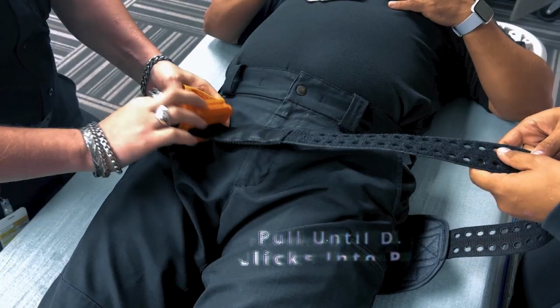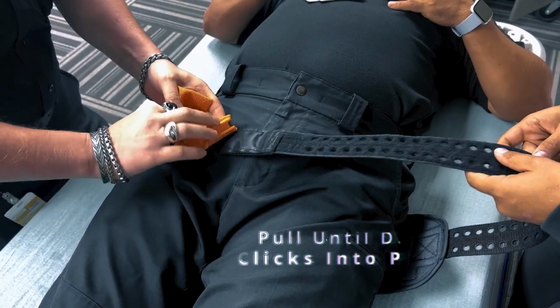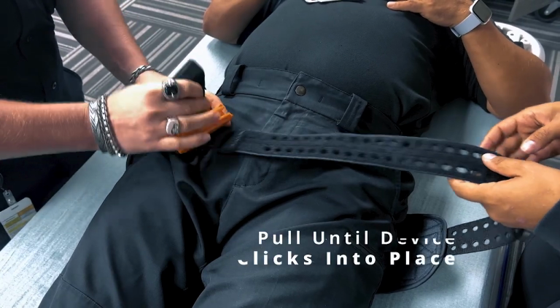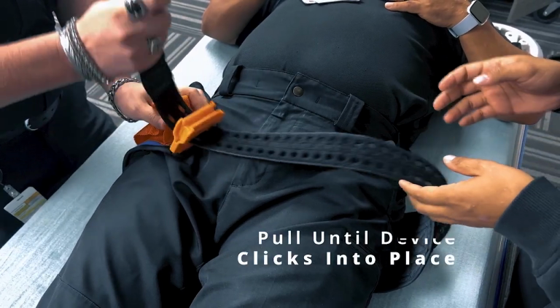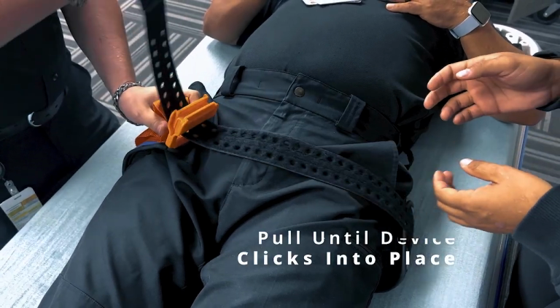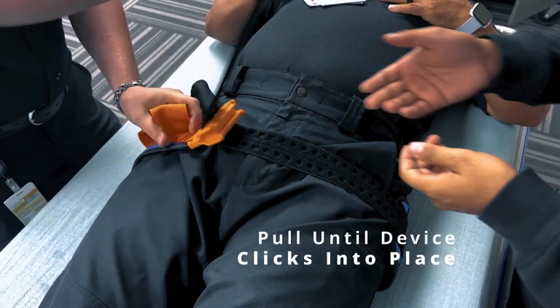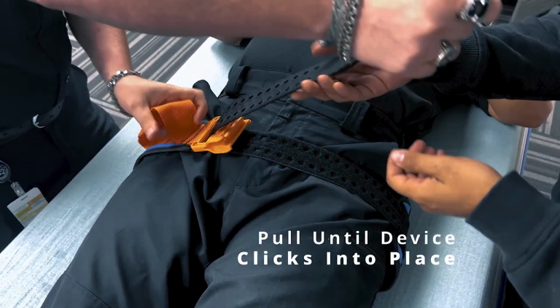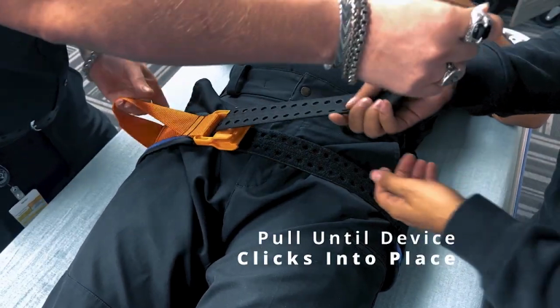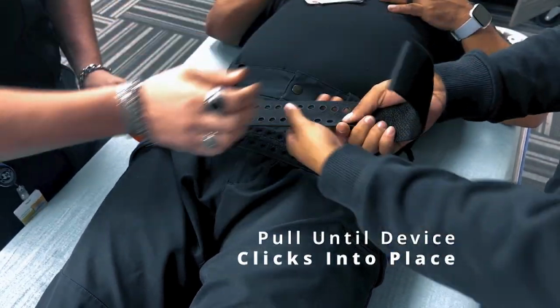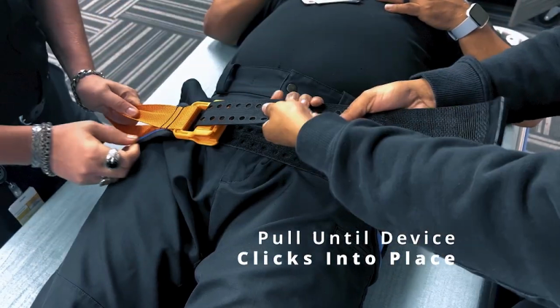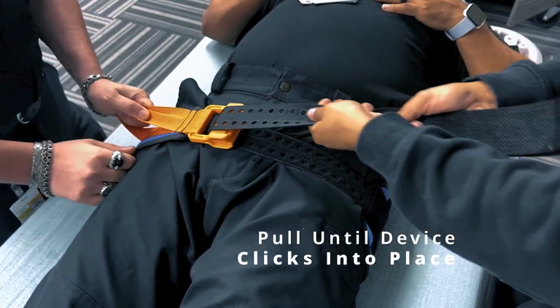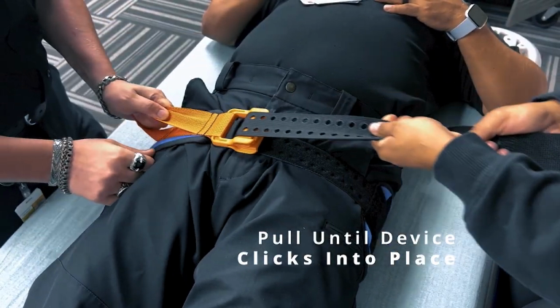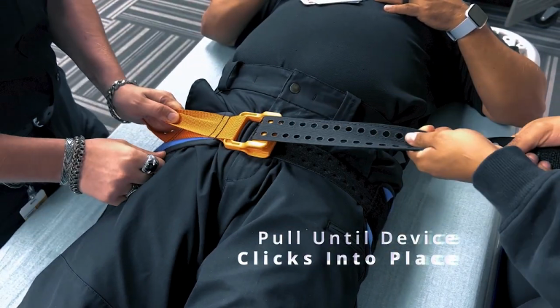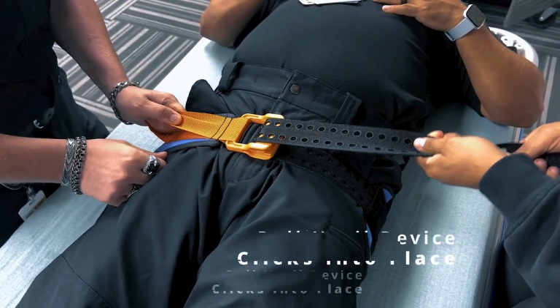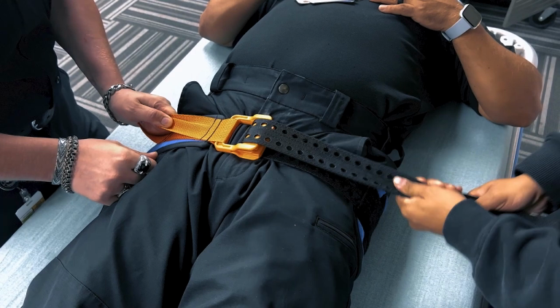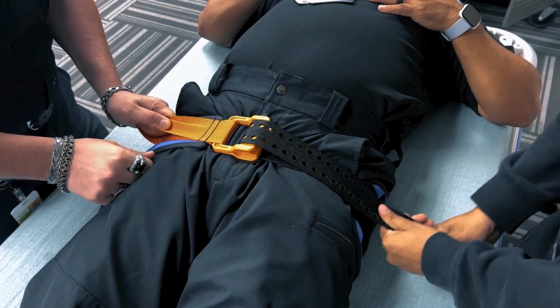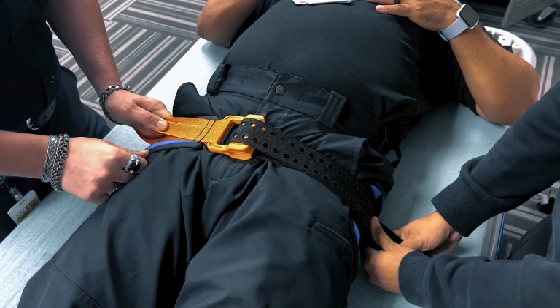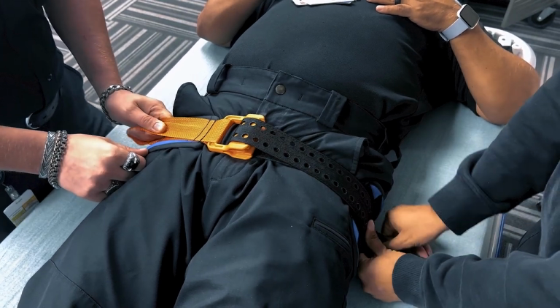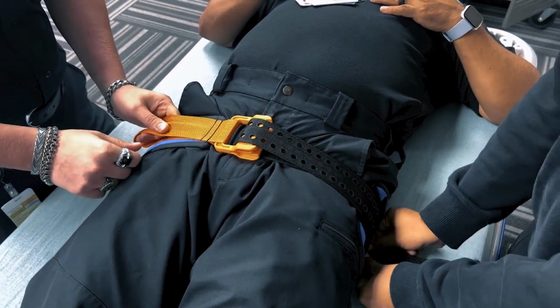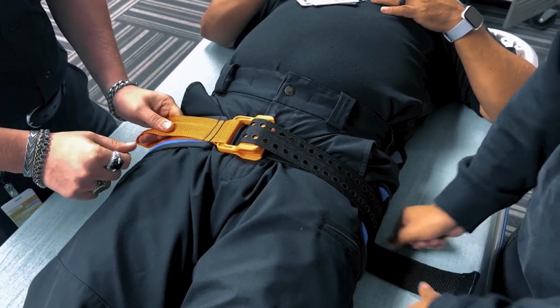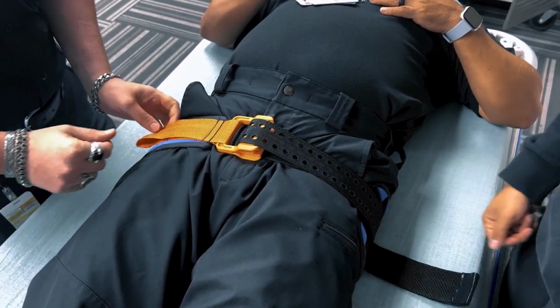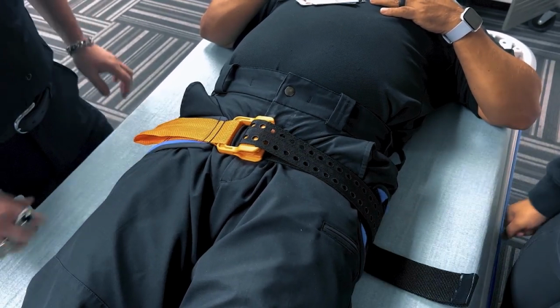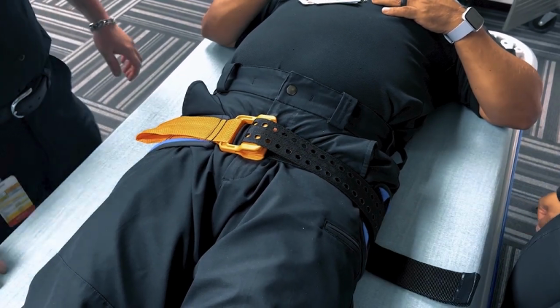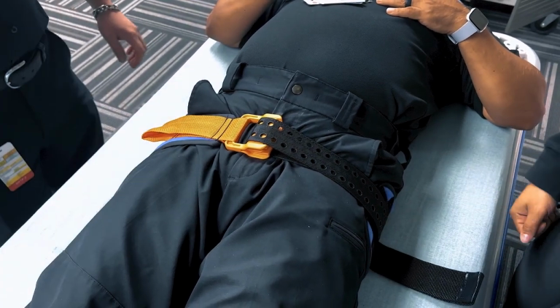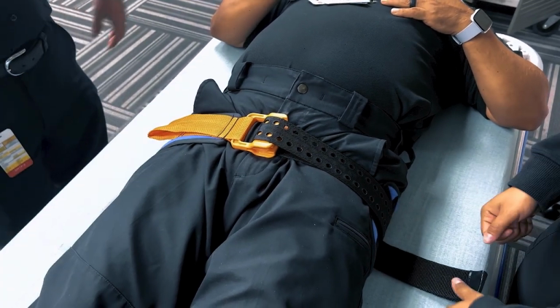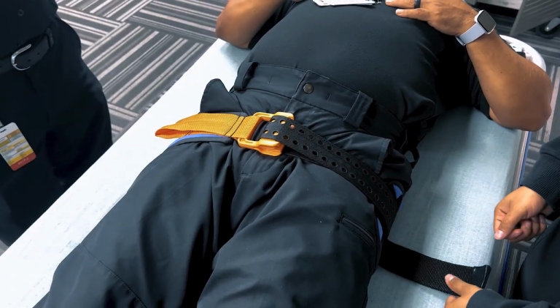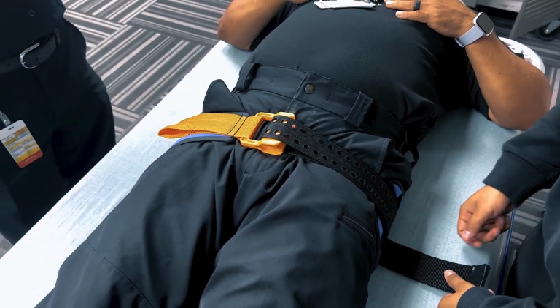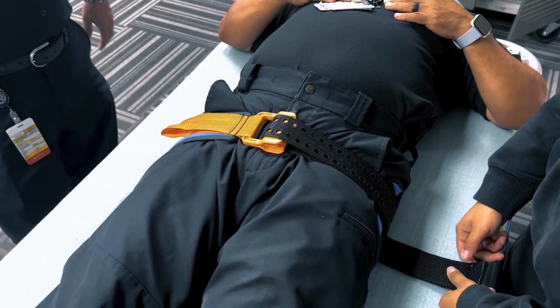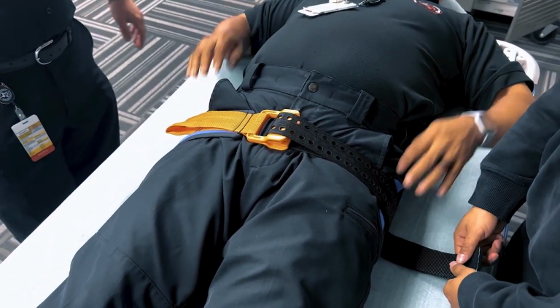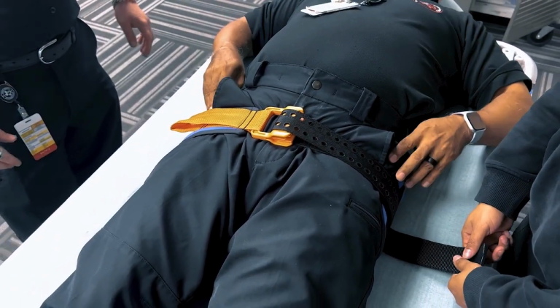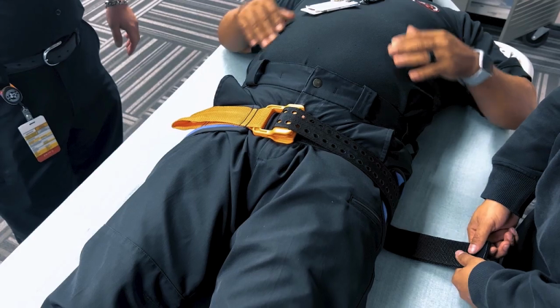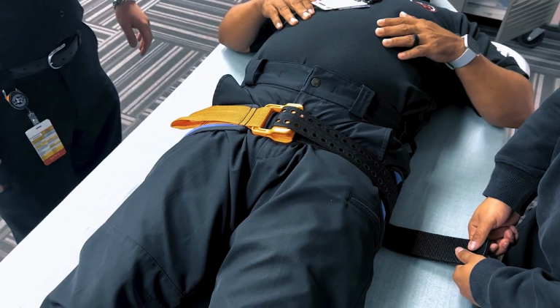Once the pelvic binder is in place, ensure that the patient's pelvis is stabilized and that there is no visible bleeding. Check the patient's pulse, respiratory rate, and blood pressure to monitor for any changes.